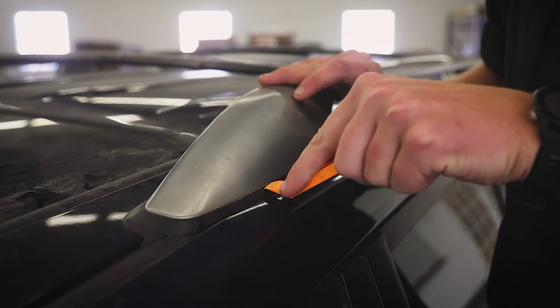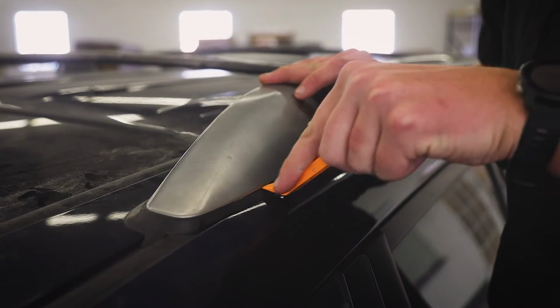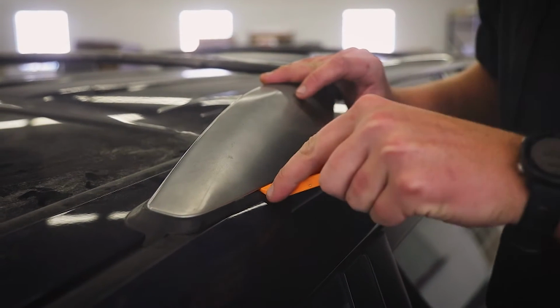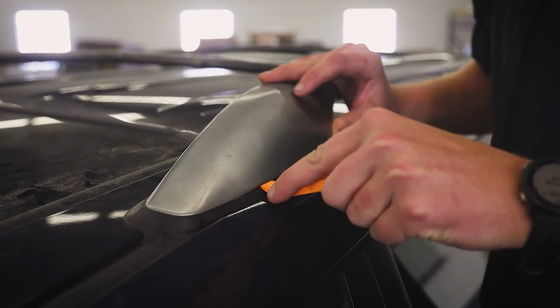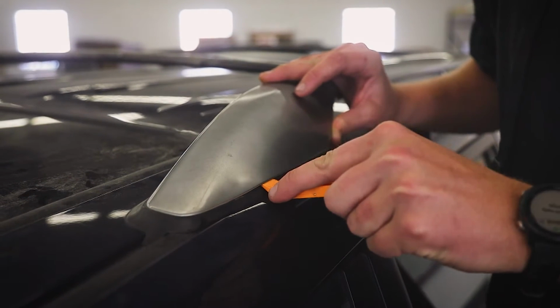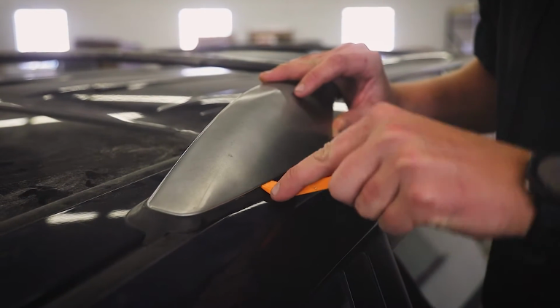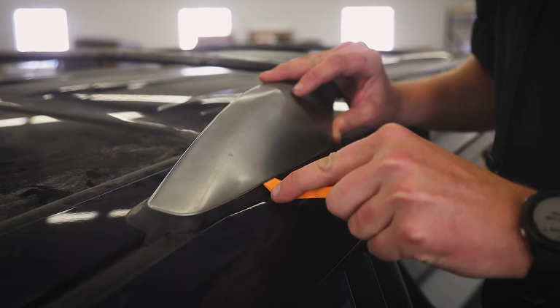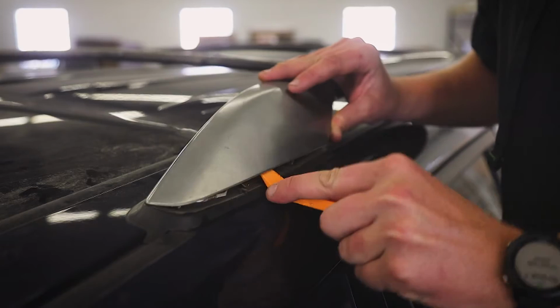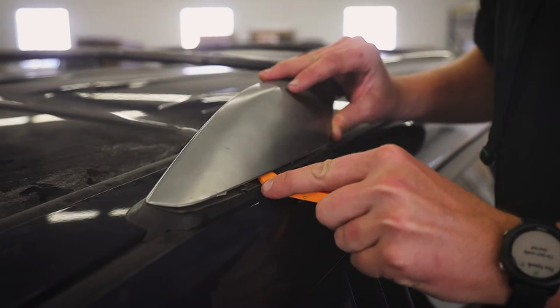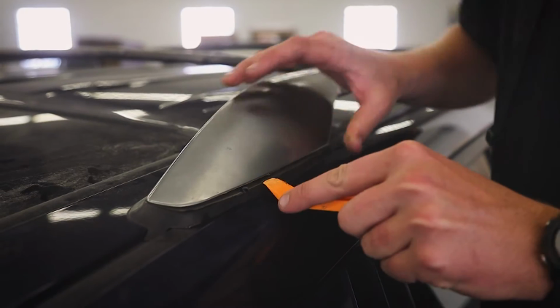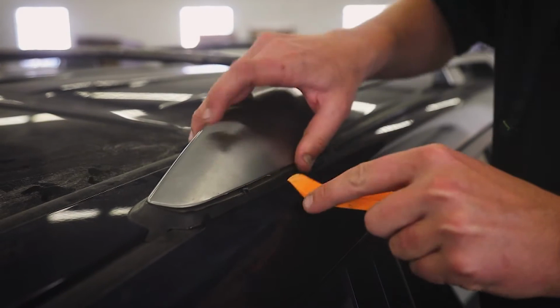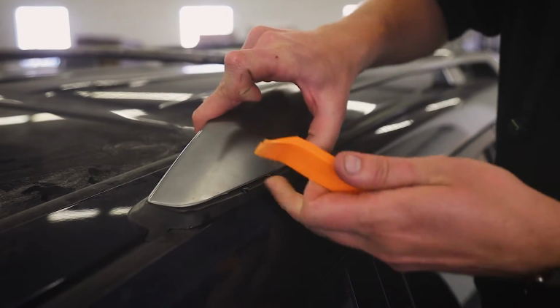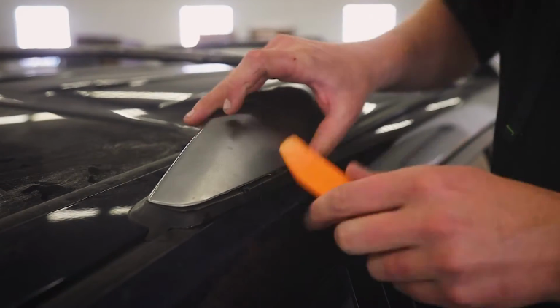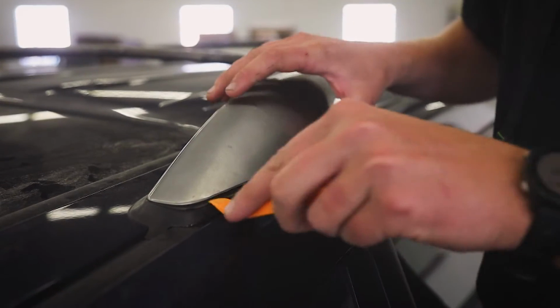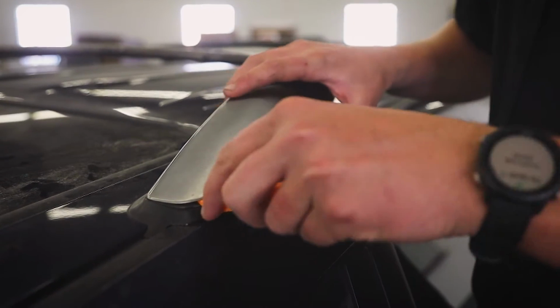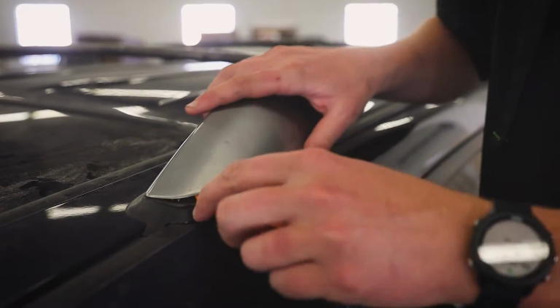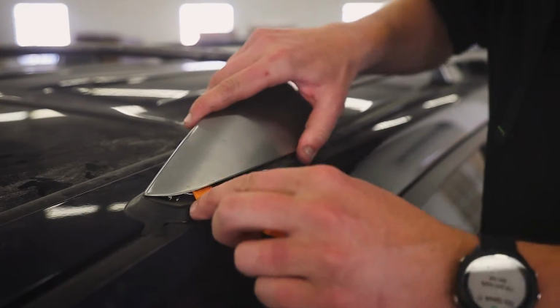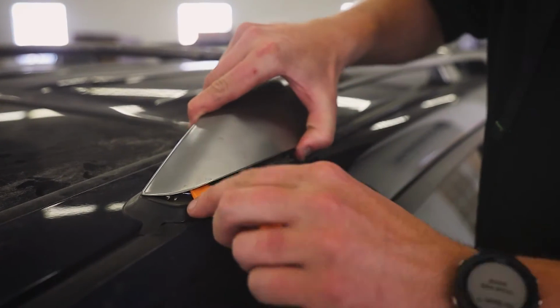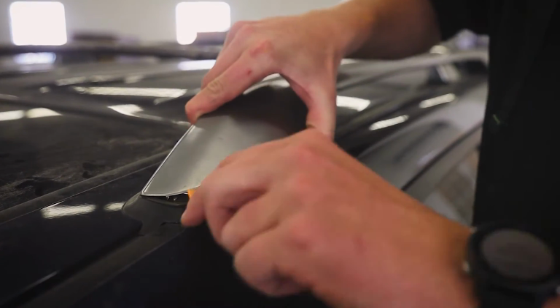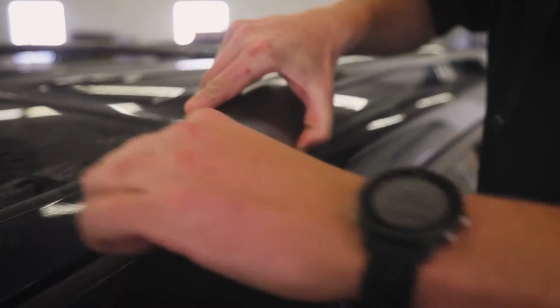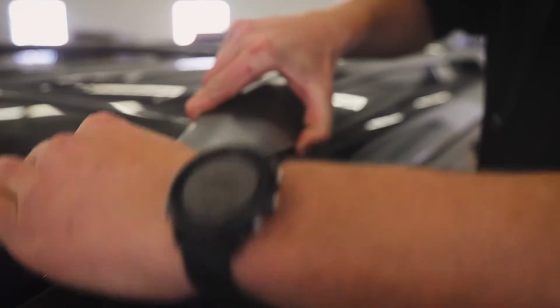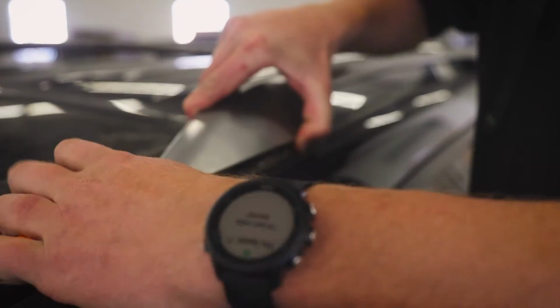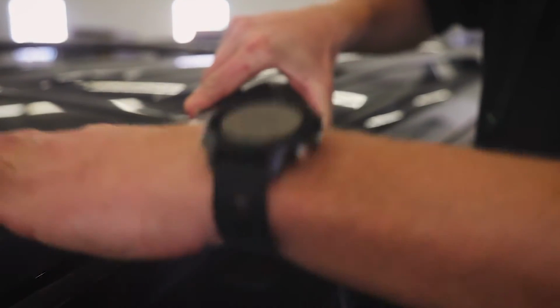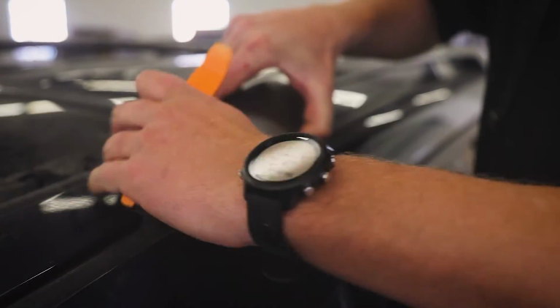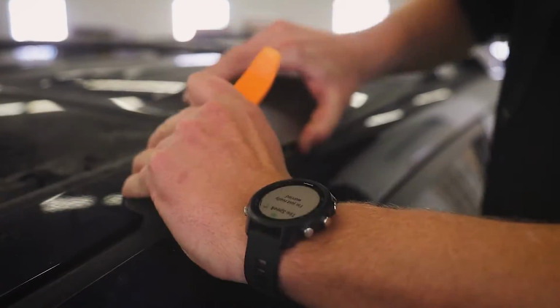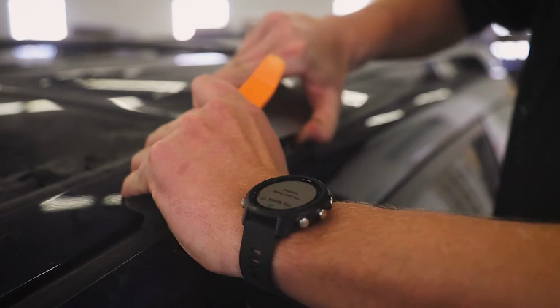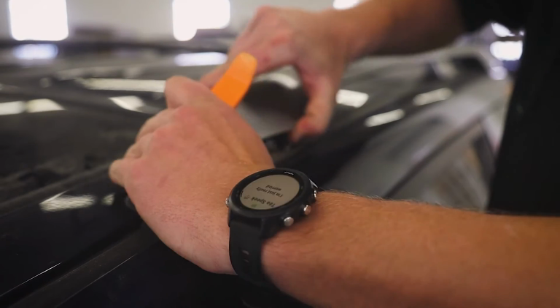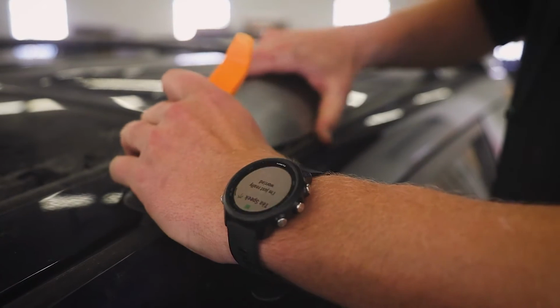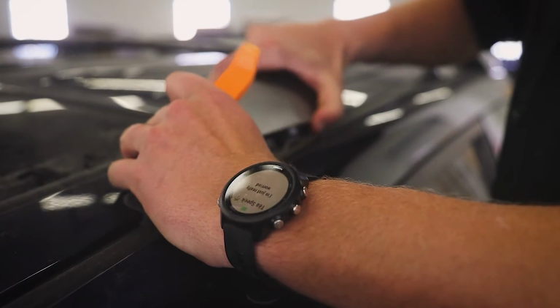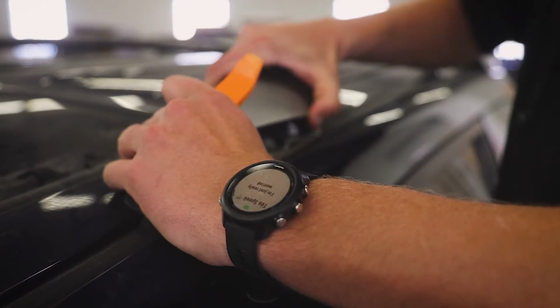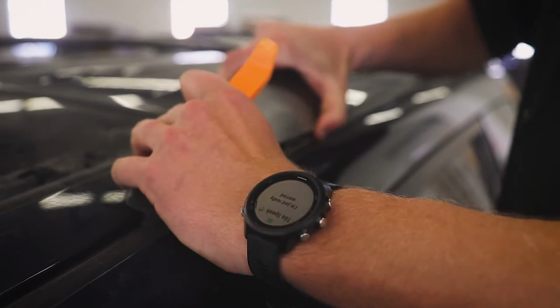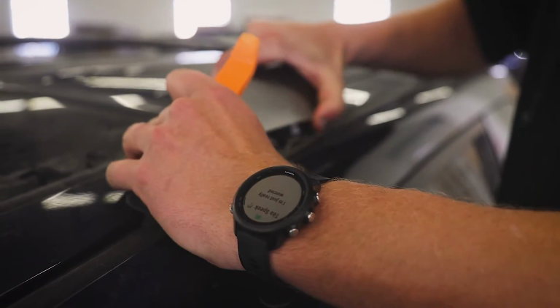You'll want to do this carefully if you ever plan on reusing the rack, because if these tabs break it might not mount back as well. Once you get those loose, you can kind of work your way around and then go ahead and just pop the rest of it off.